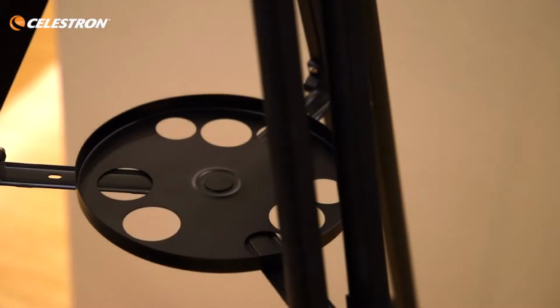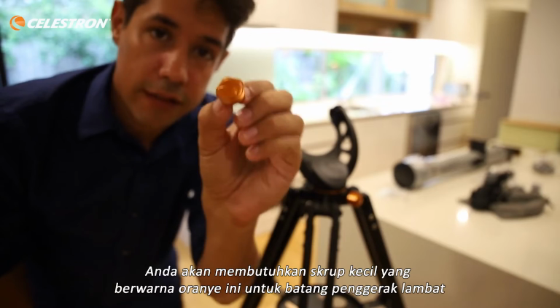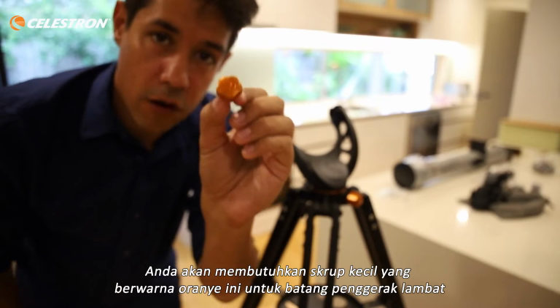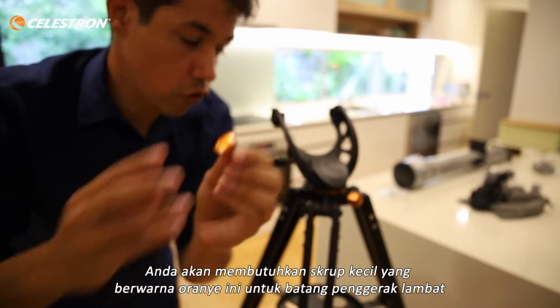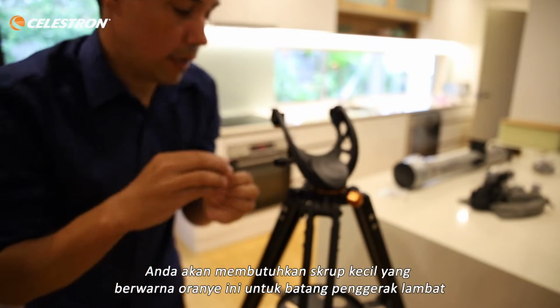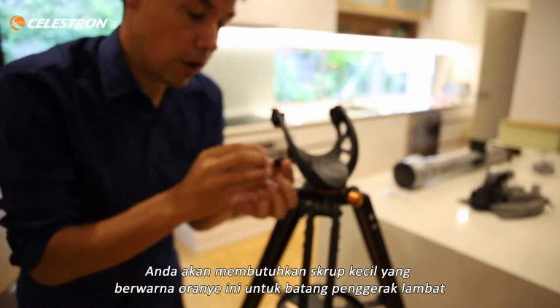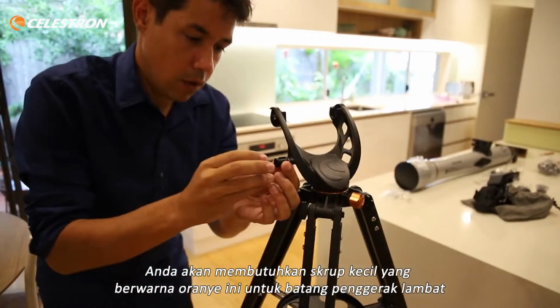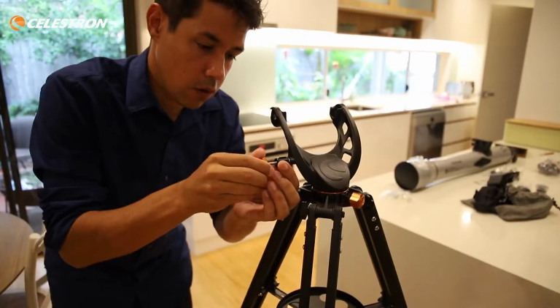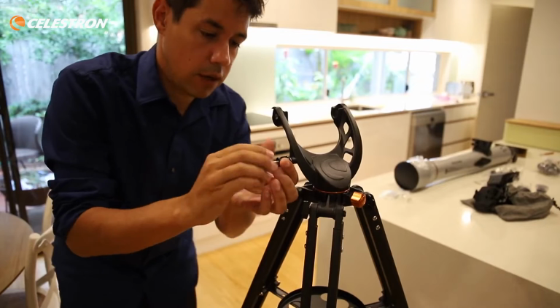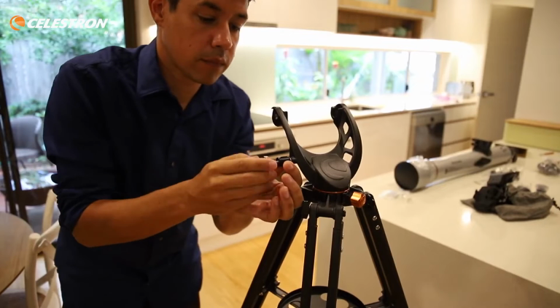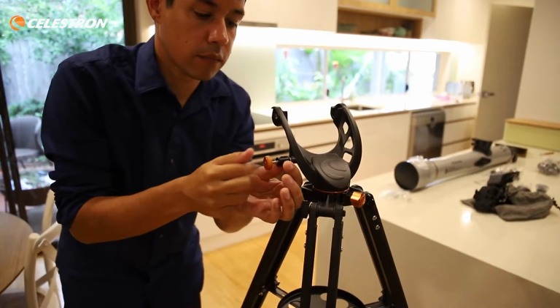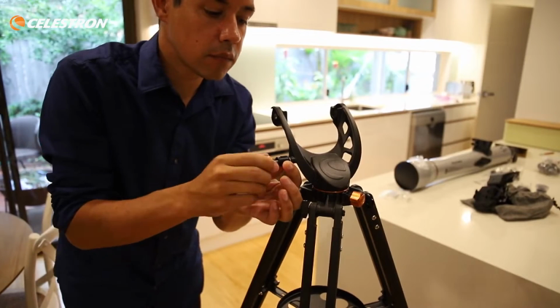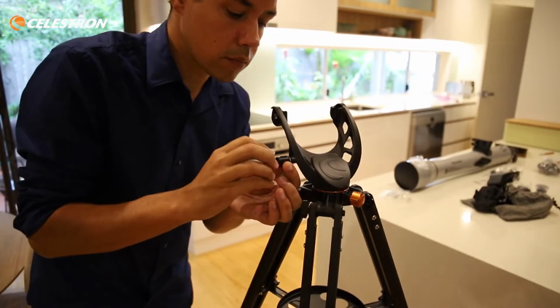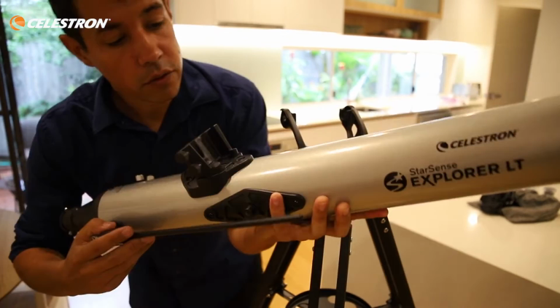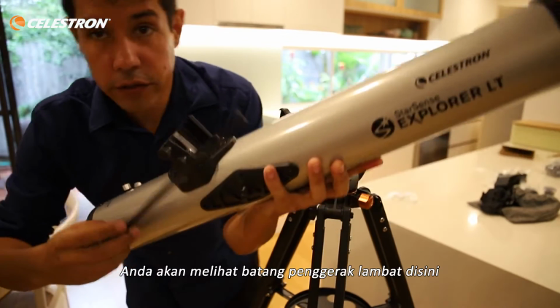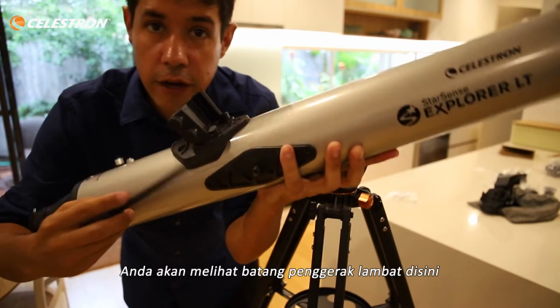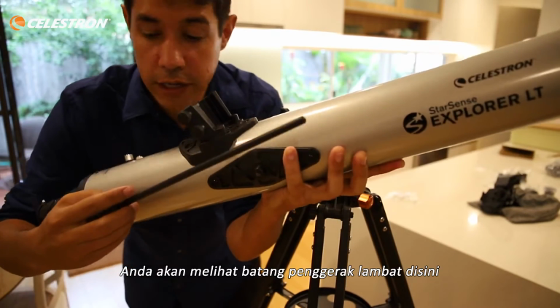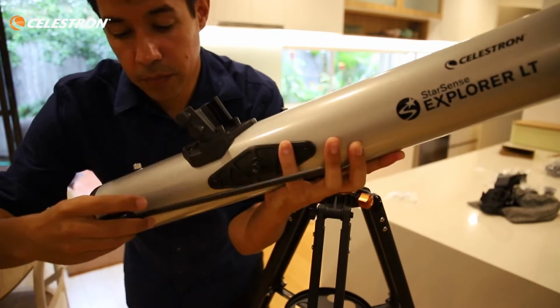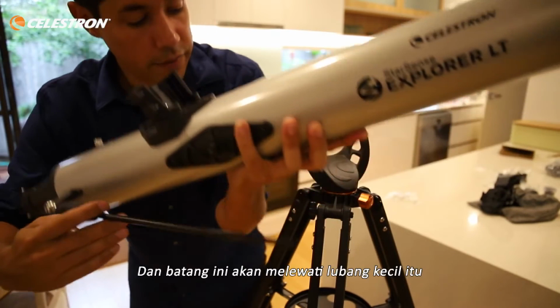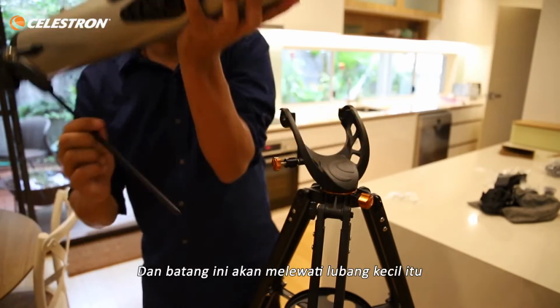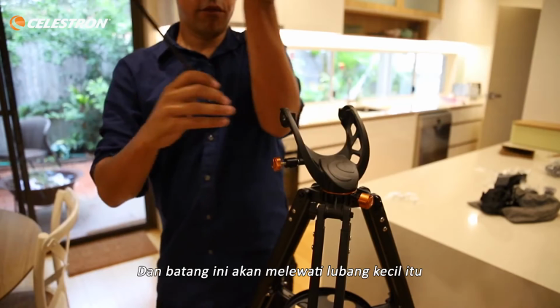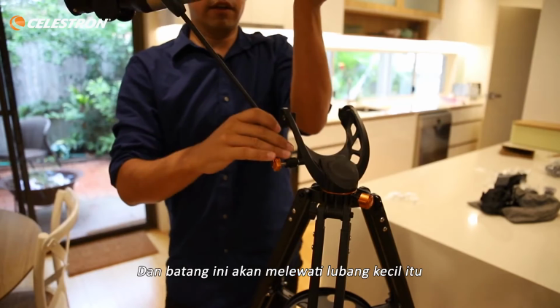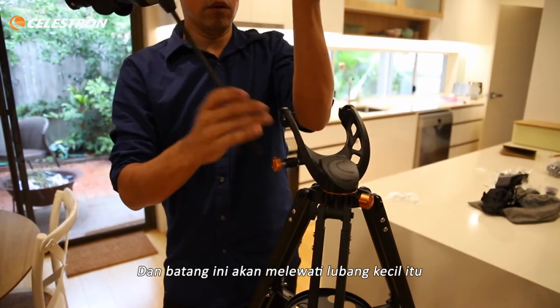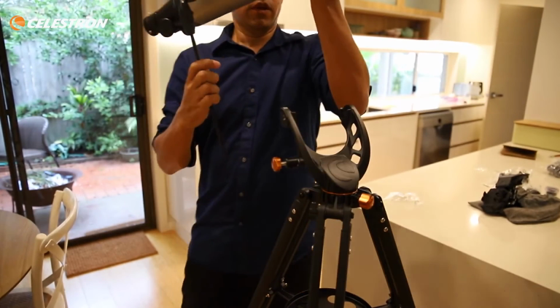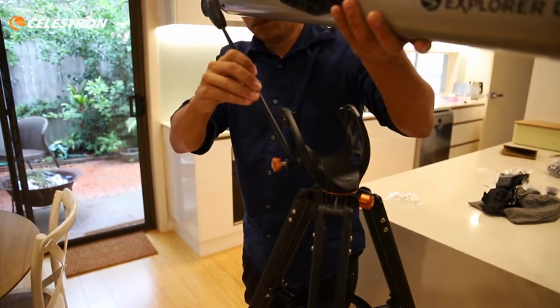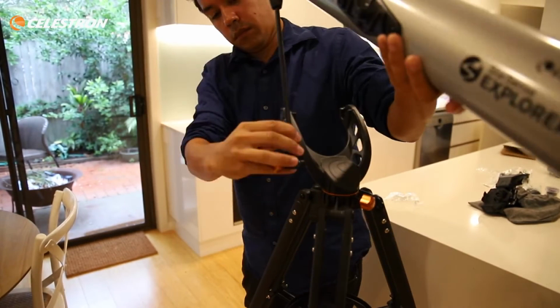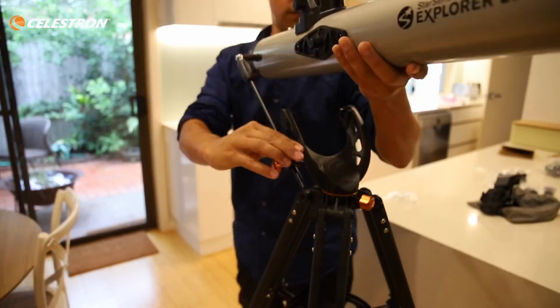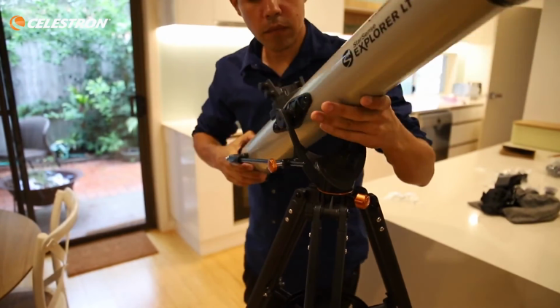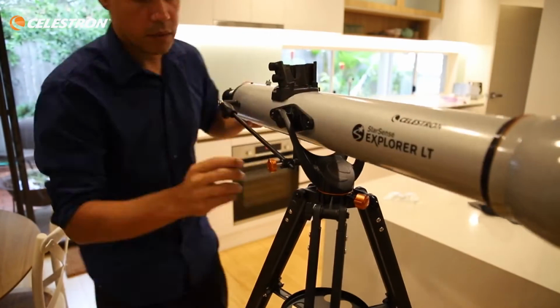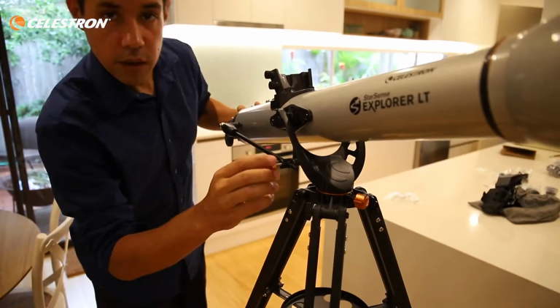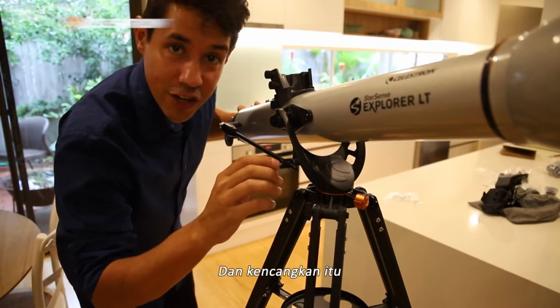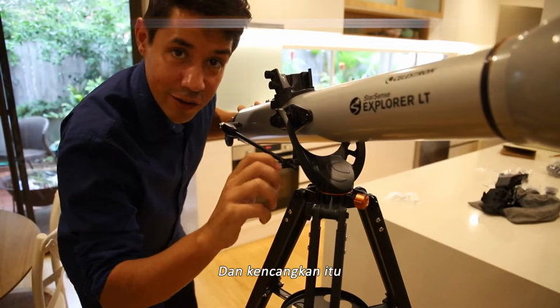You're going to need this little orange screw nut here for the guide rod. You'll notice the guide rod here and that's going to thread through that little hole and tighten that off.